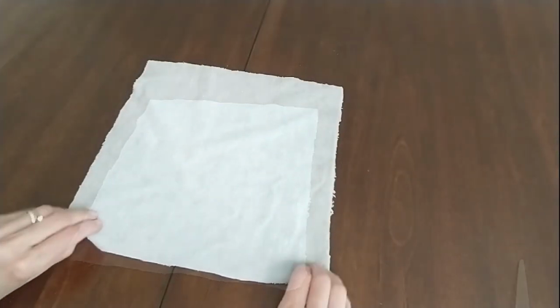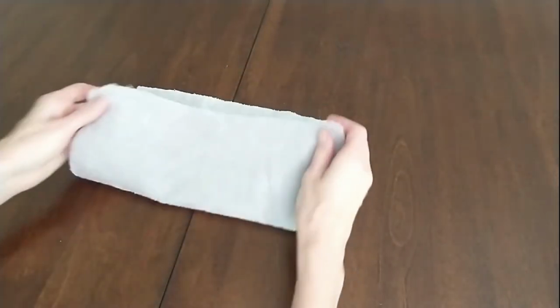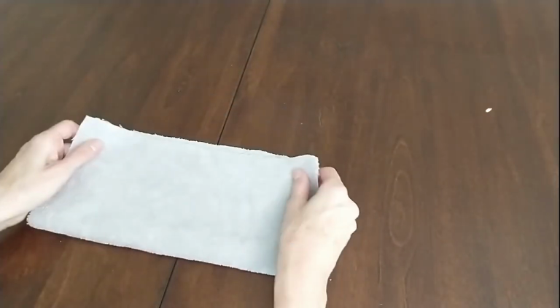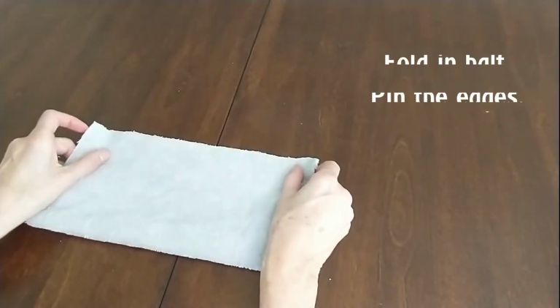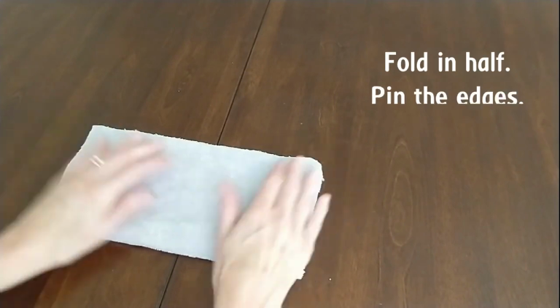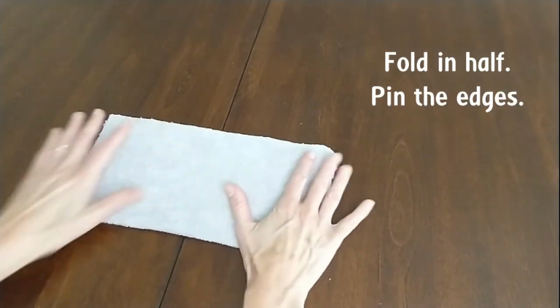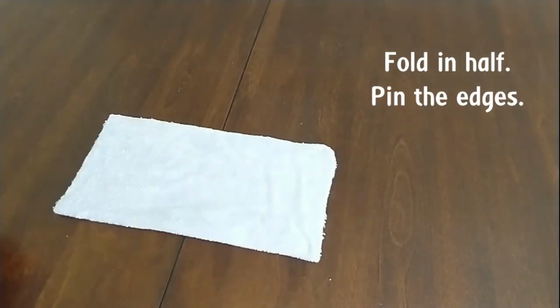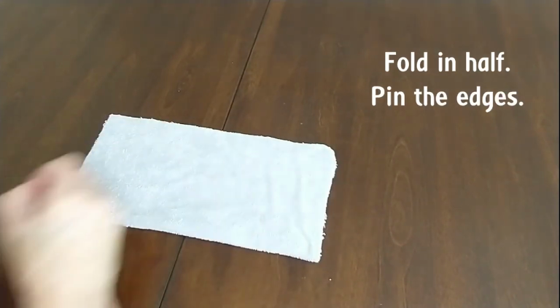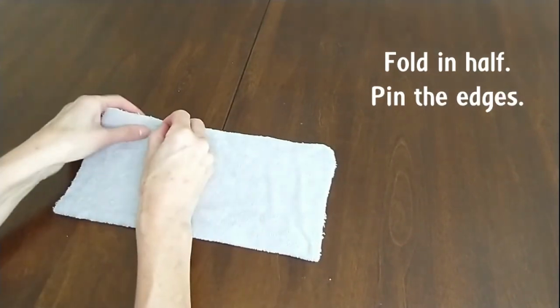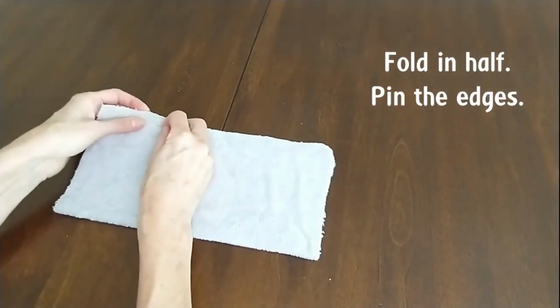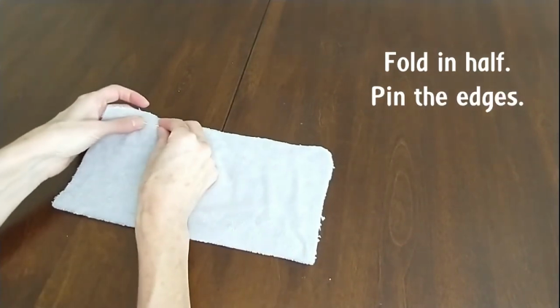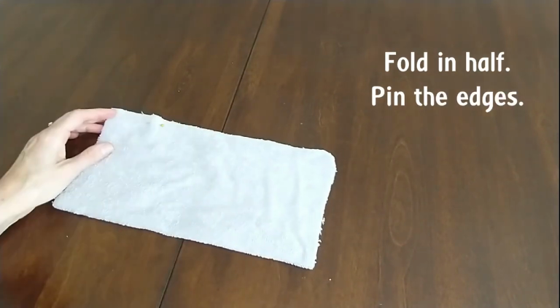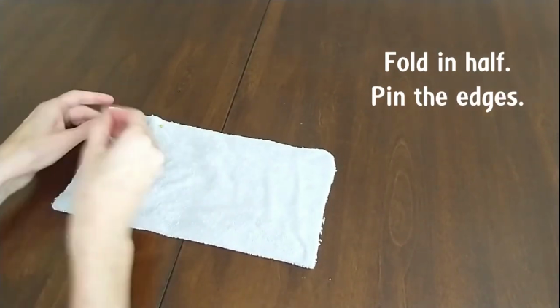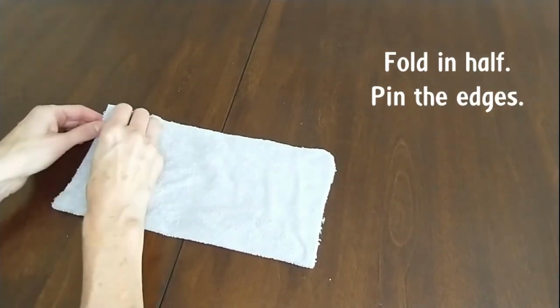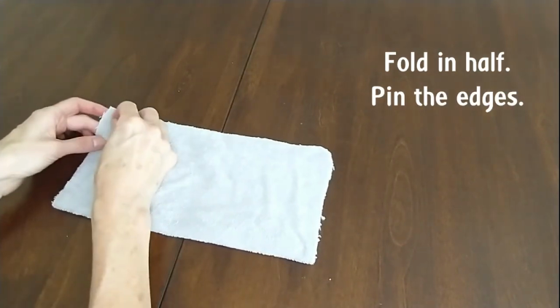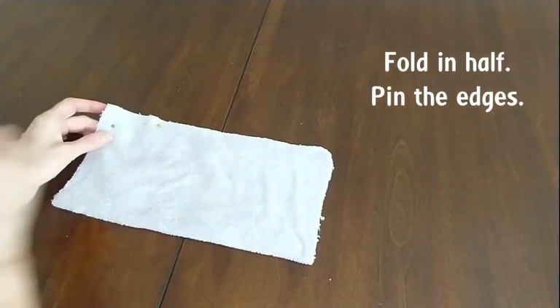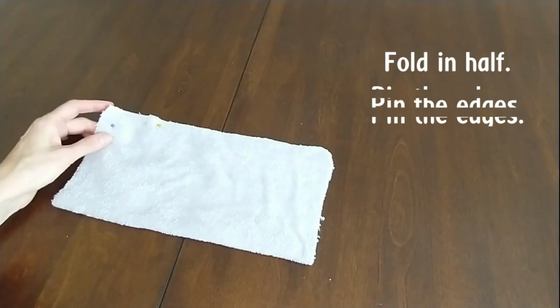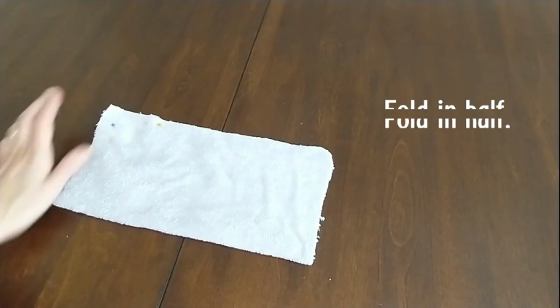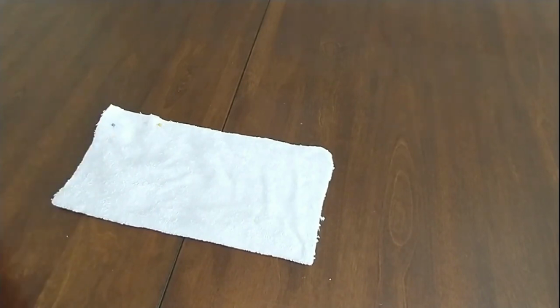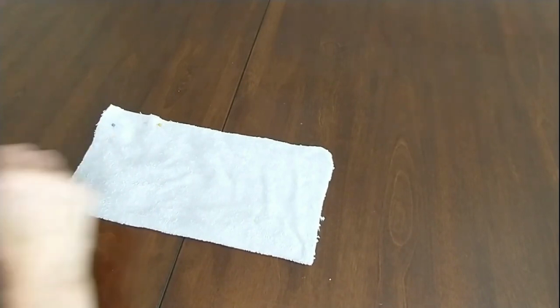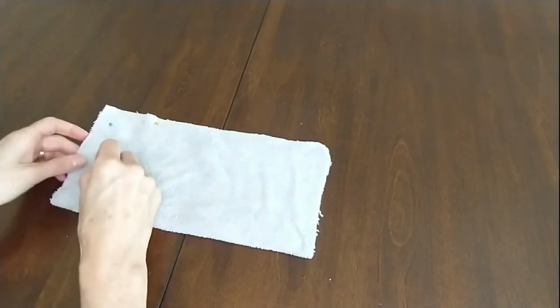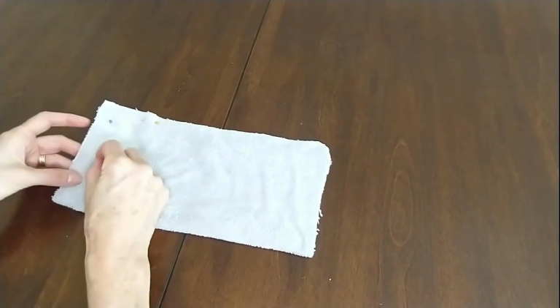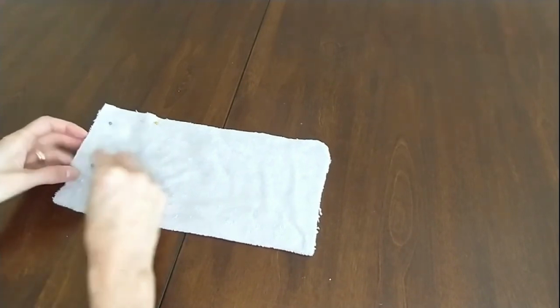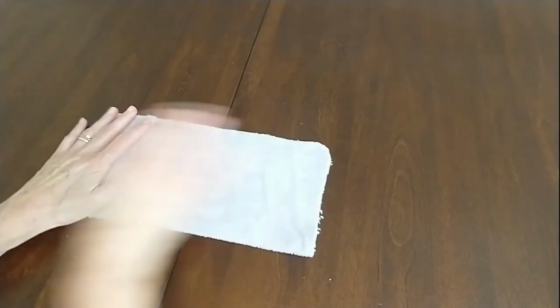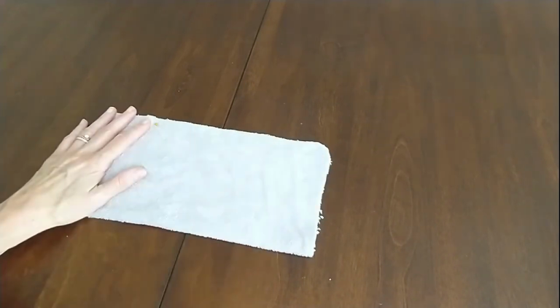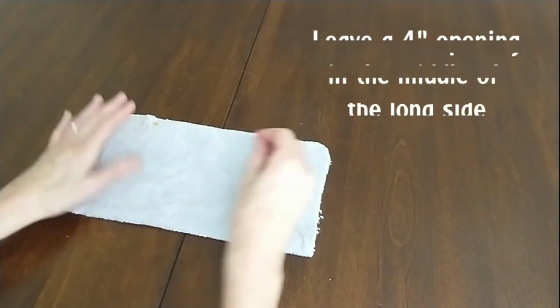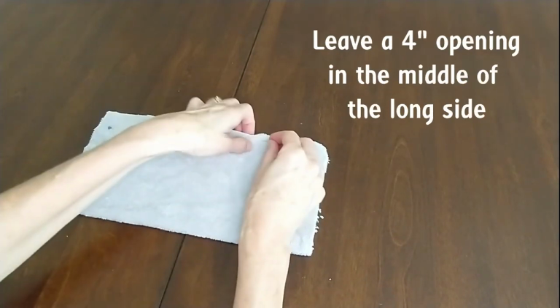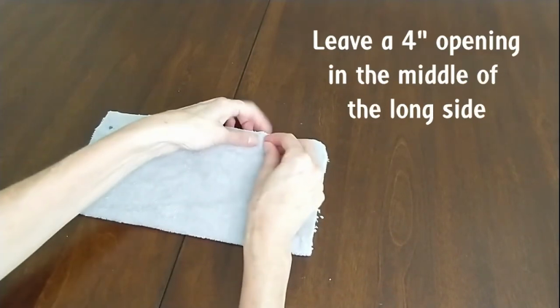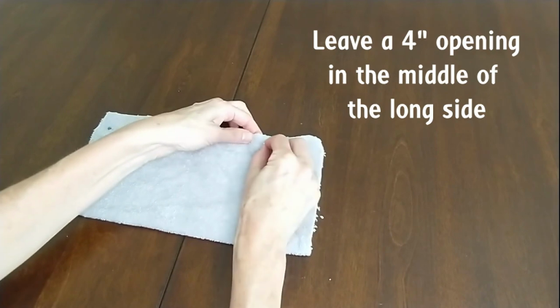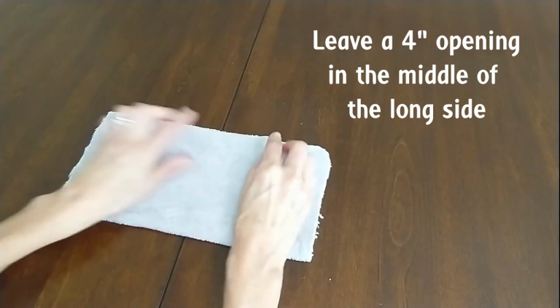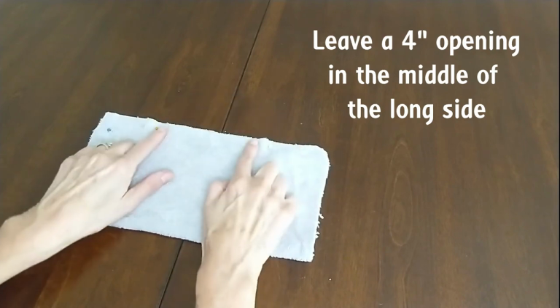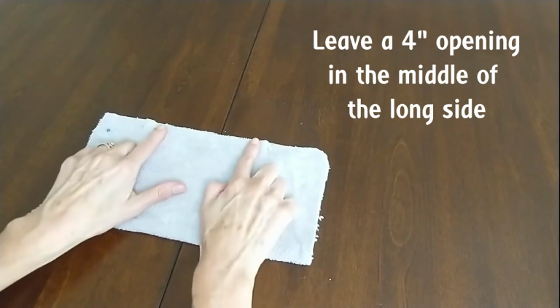Next, you'll fold your 12-inch square in half. I like to pin the edges to prepare for sewing. We're also going to leave a 4-inch opening in the middle of the long side opposite our folded edge.